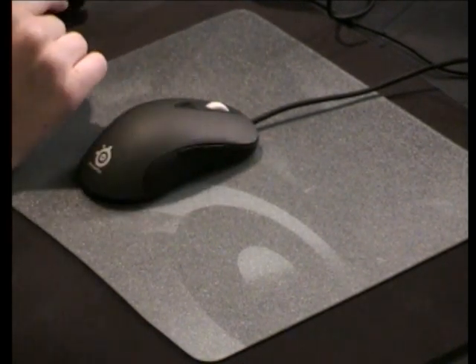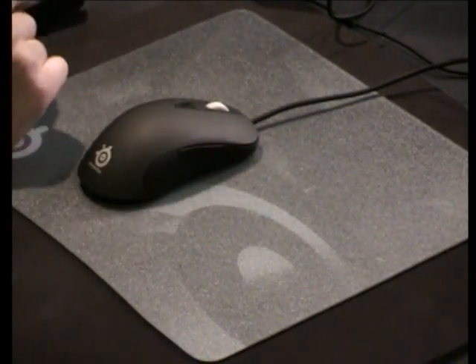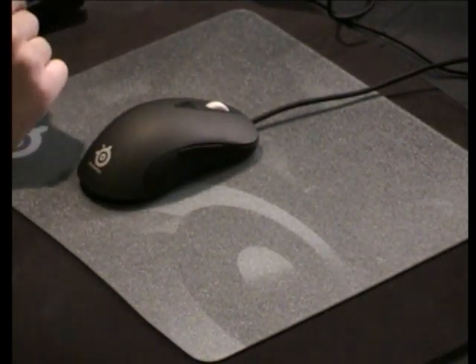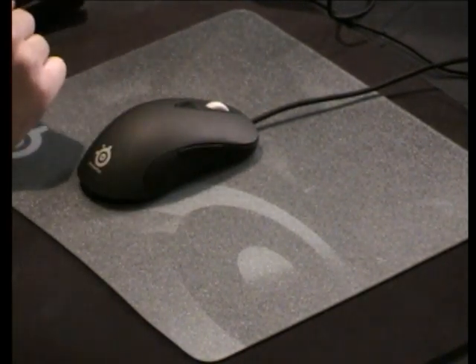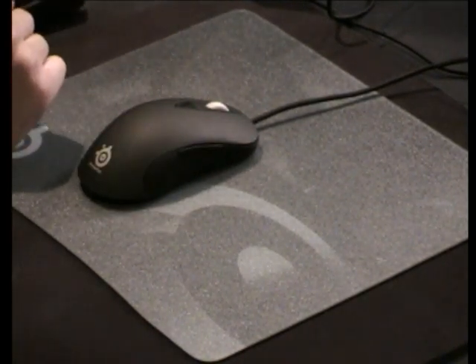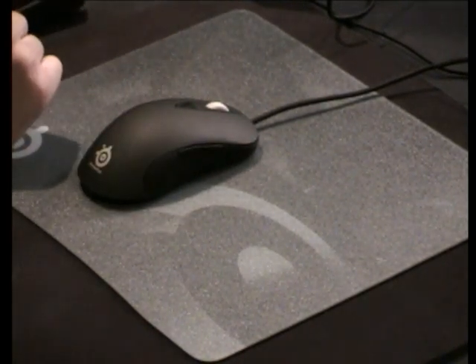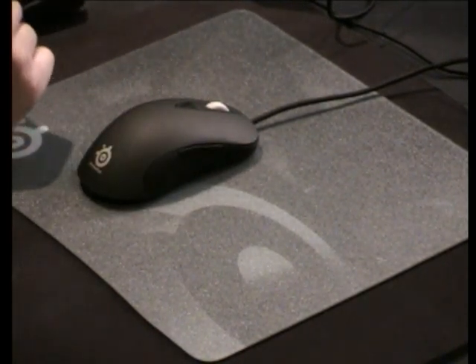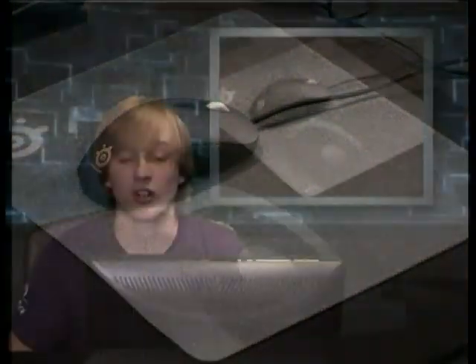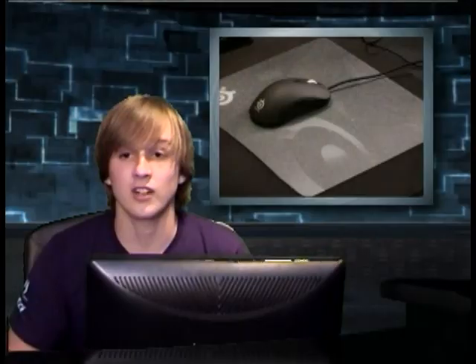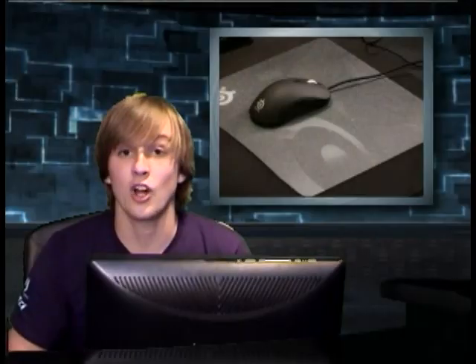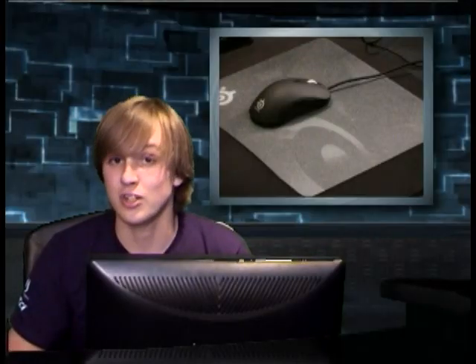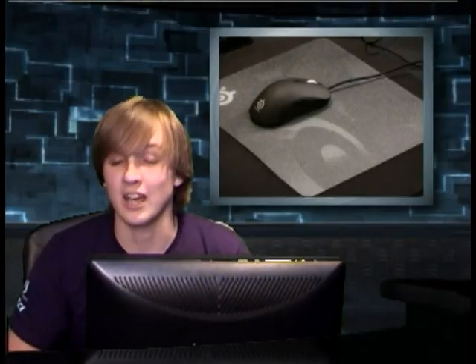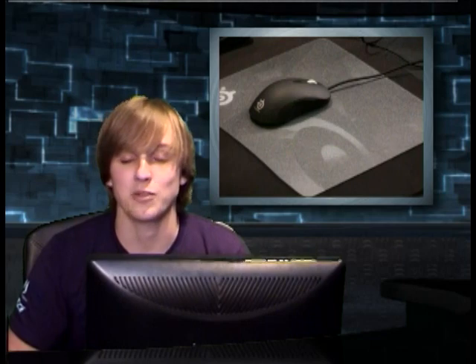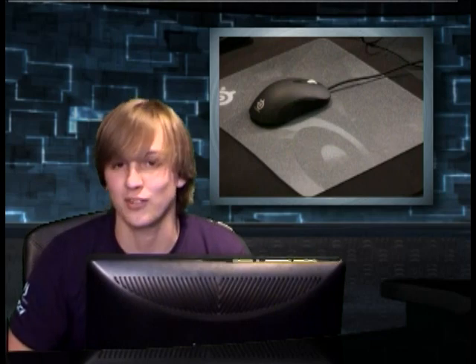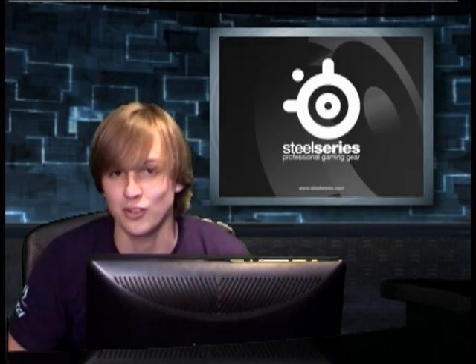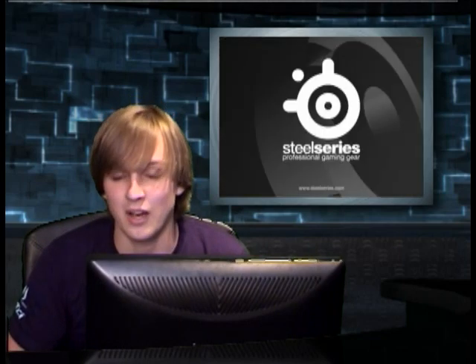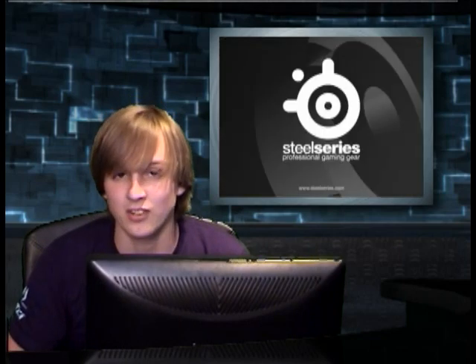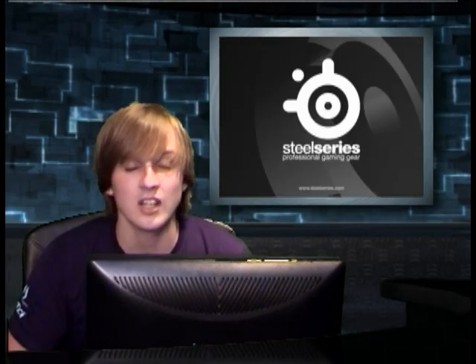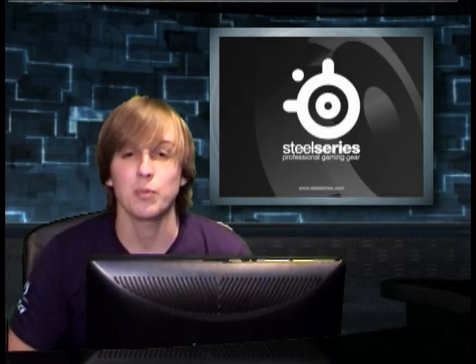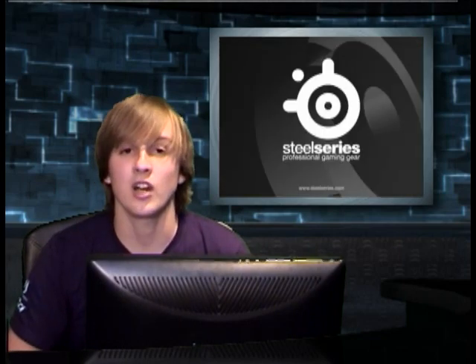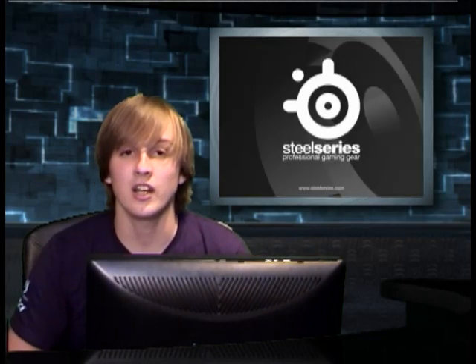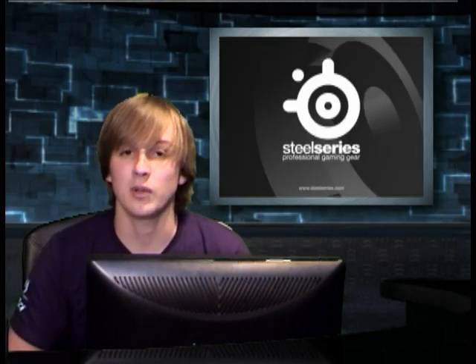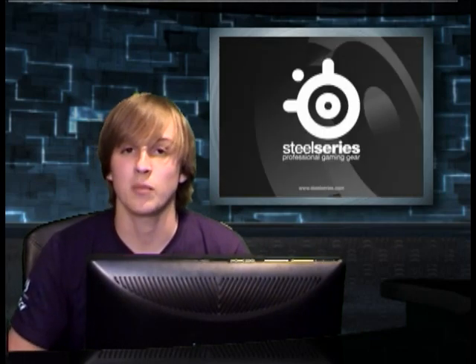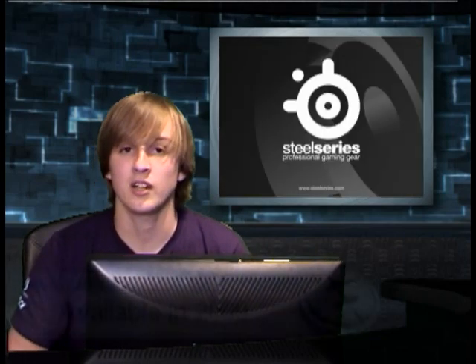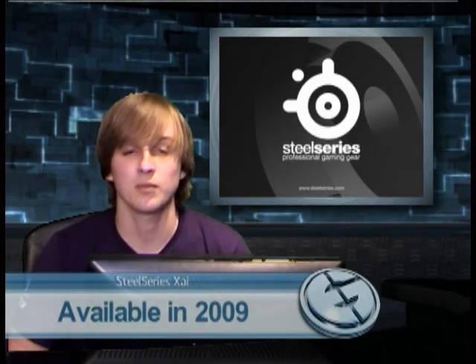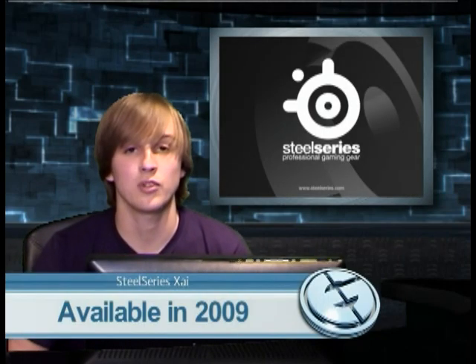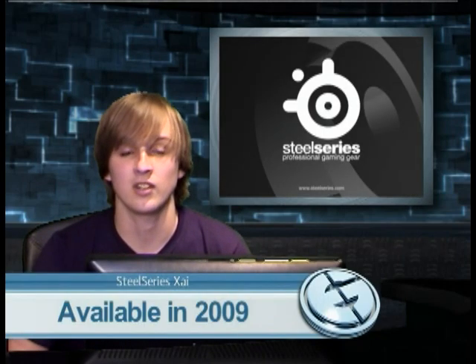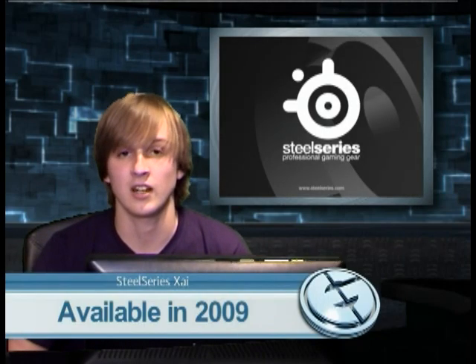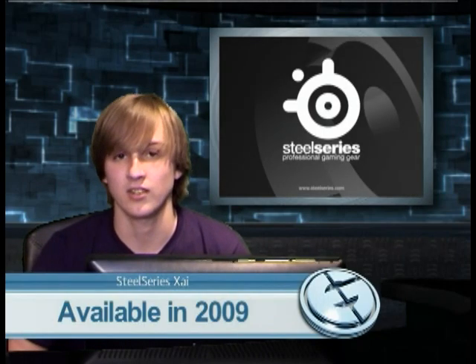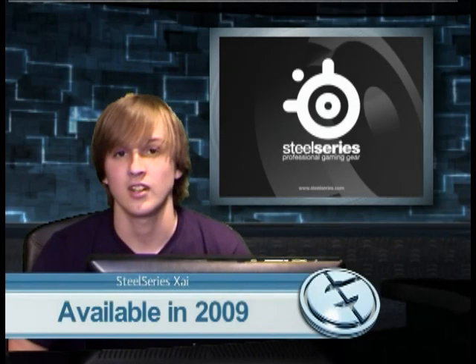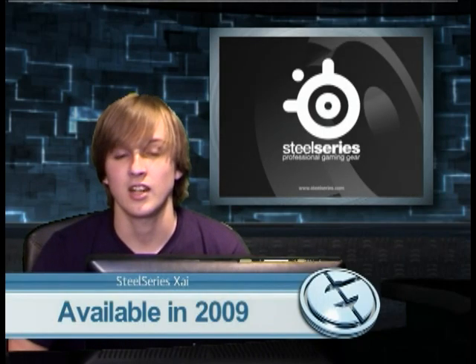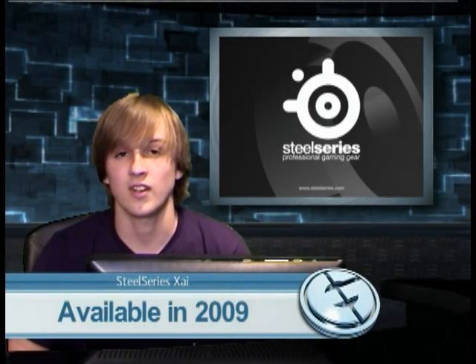So that's basically it for the technology aspect of this new mouse. Keep a look out for it — it'll be on the market sometime in 2009. Catch you later.